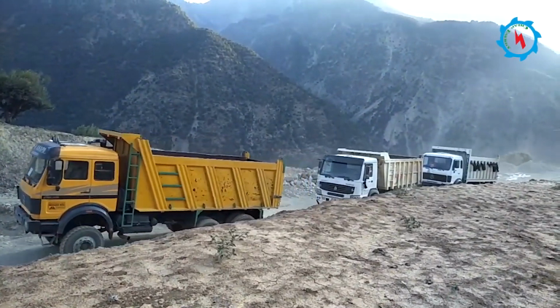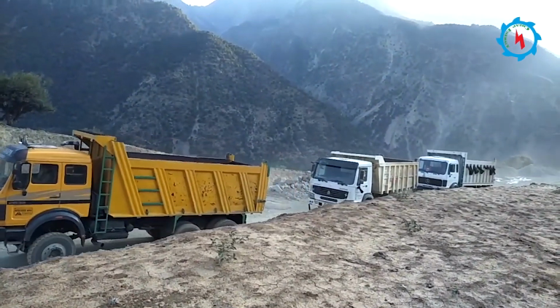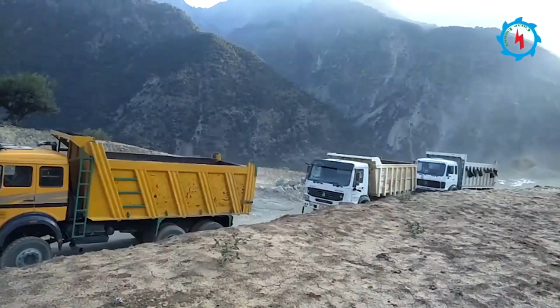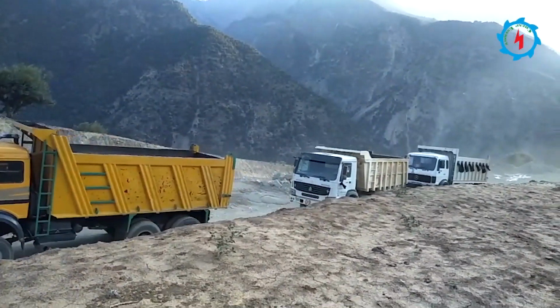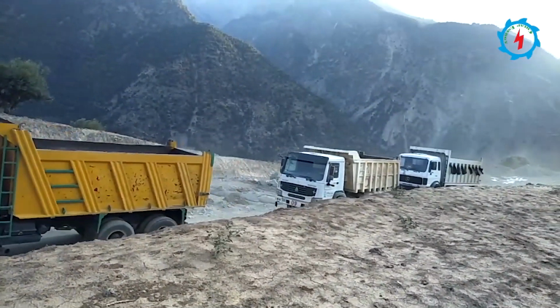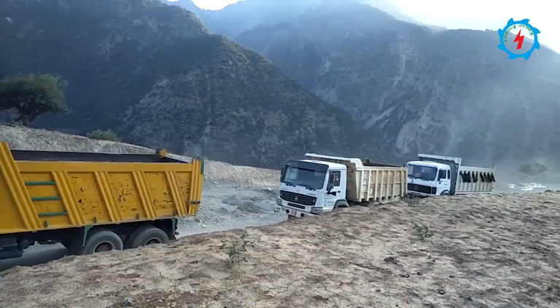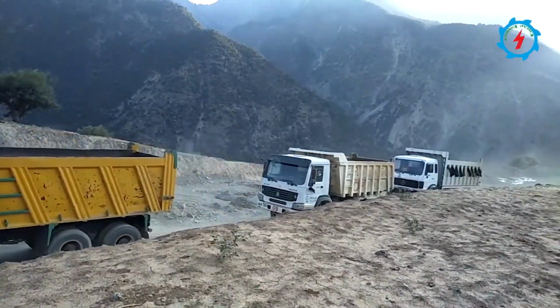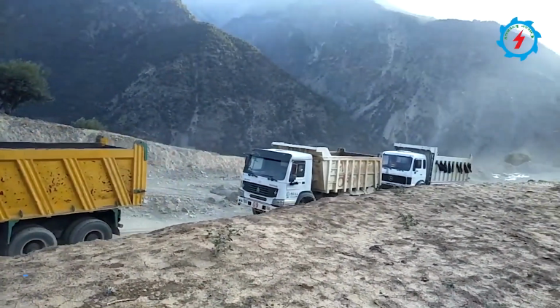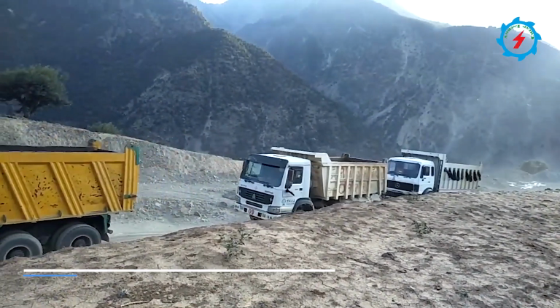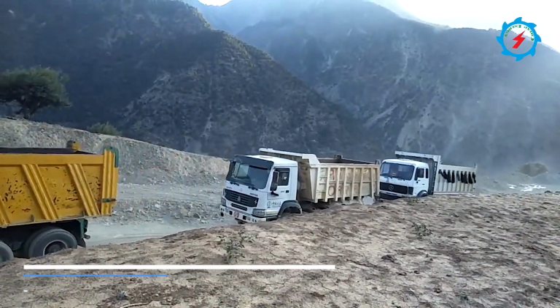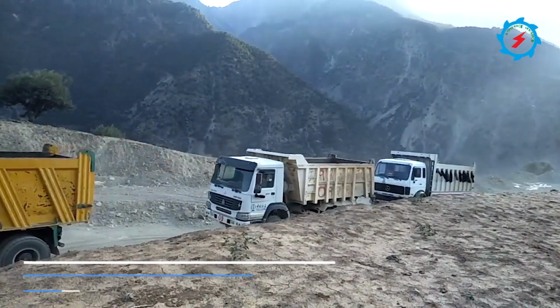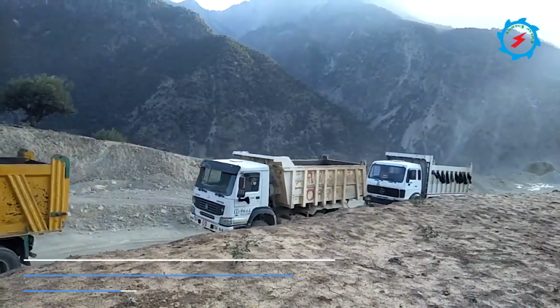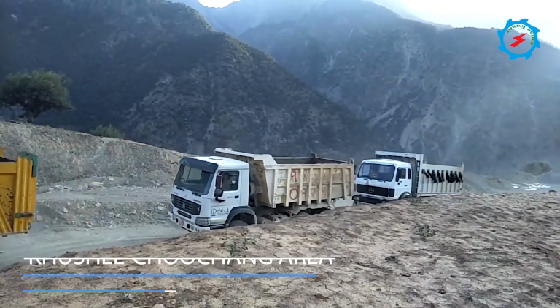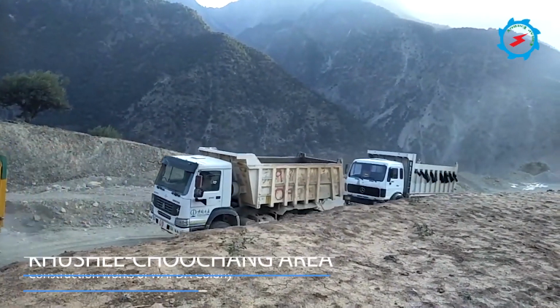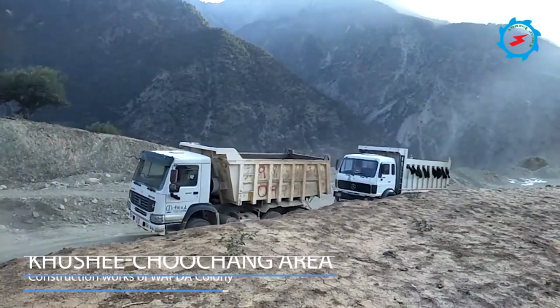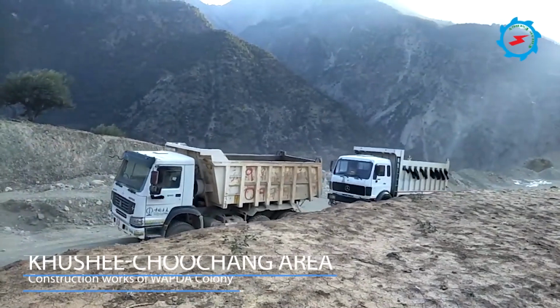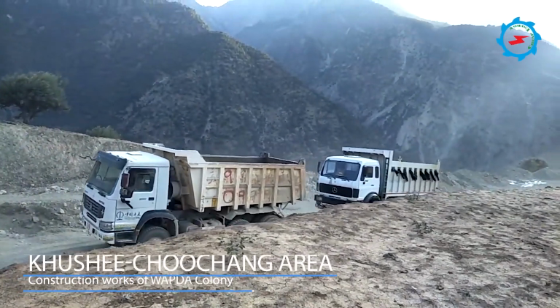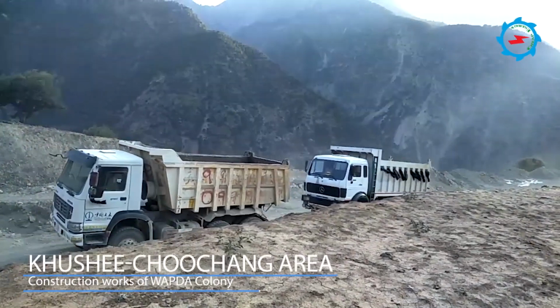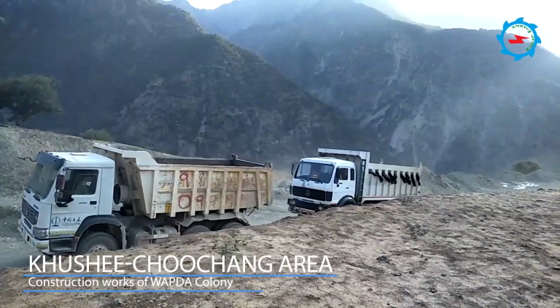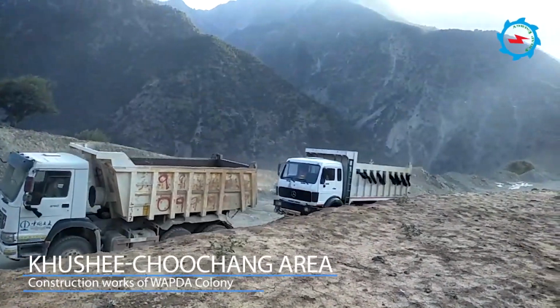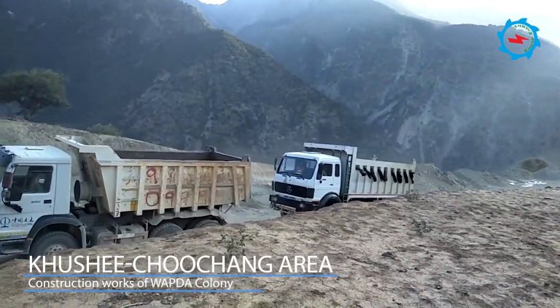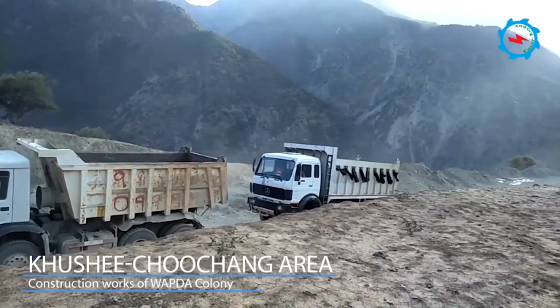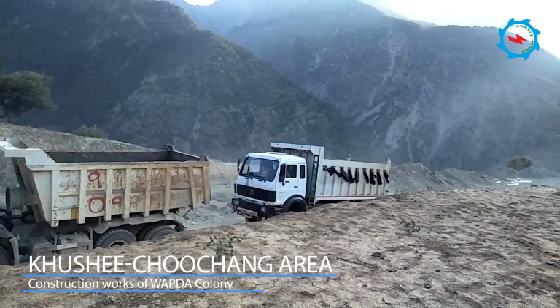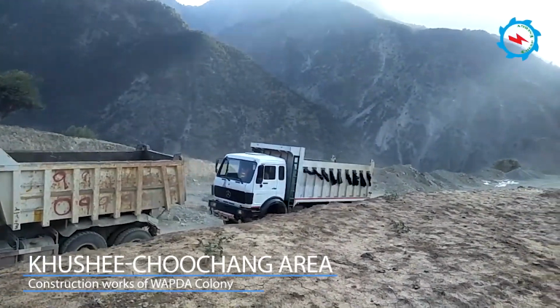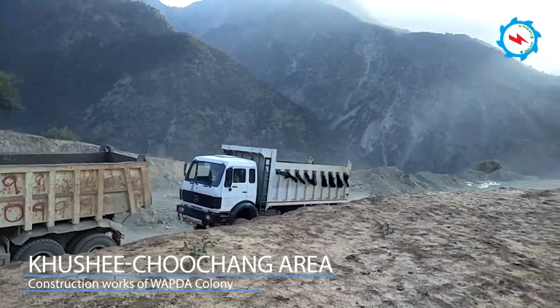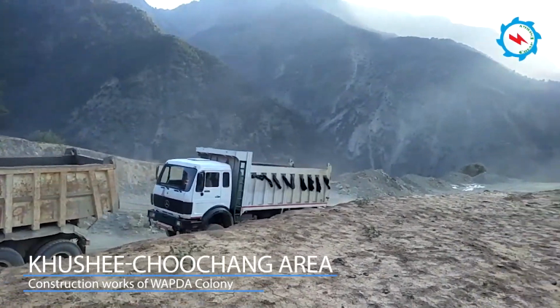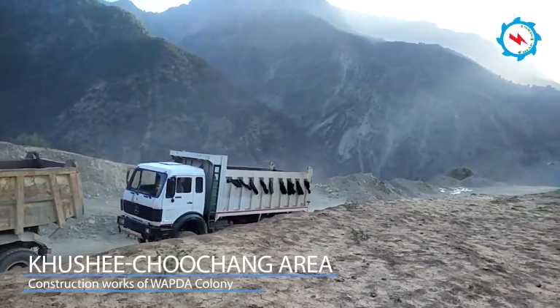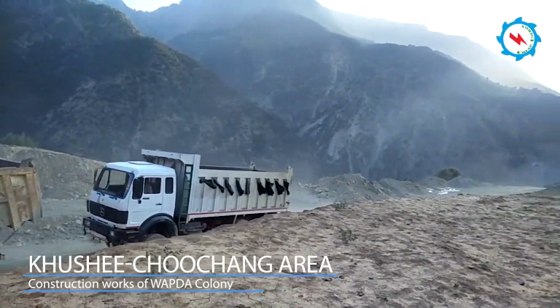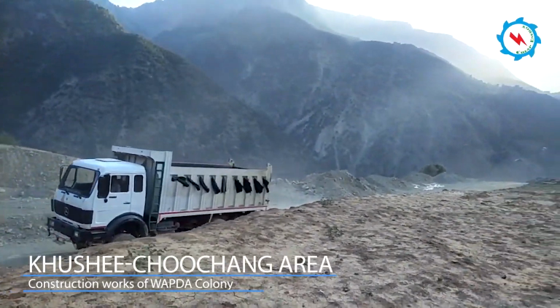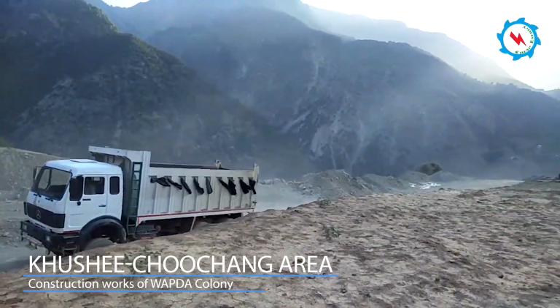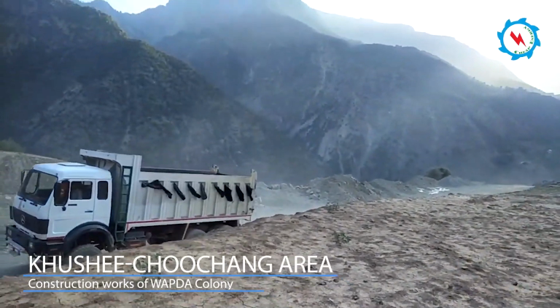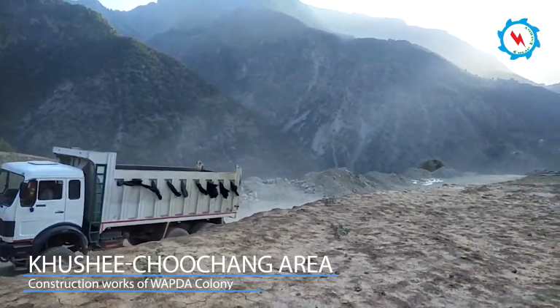The project colony and other infrastructure works are being constructed. The China Railway First Group commenced their services from May 2016.